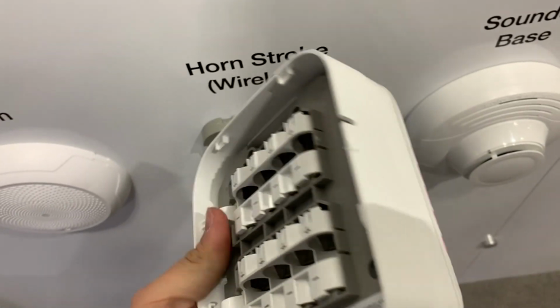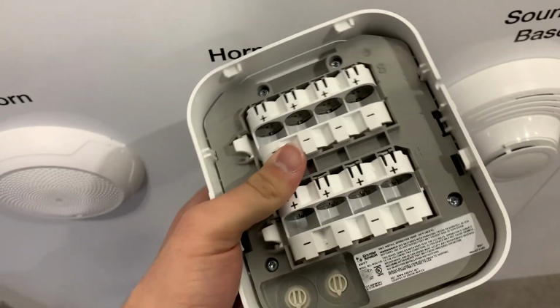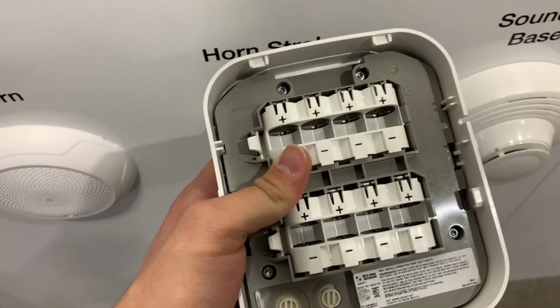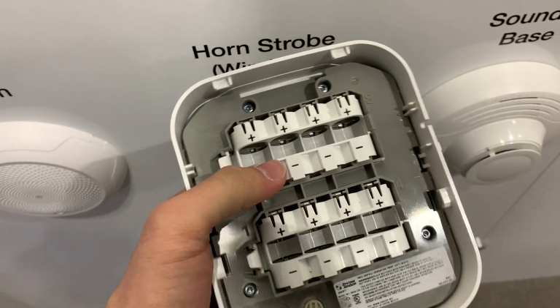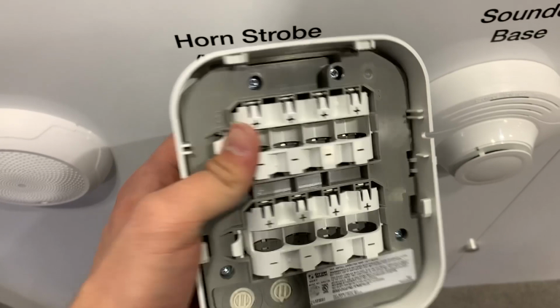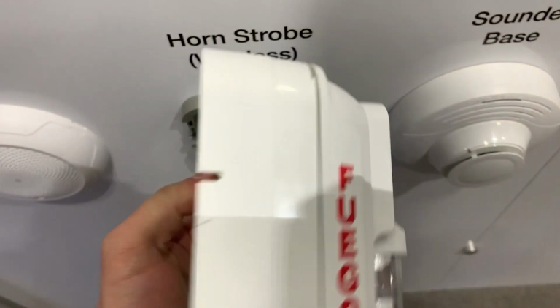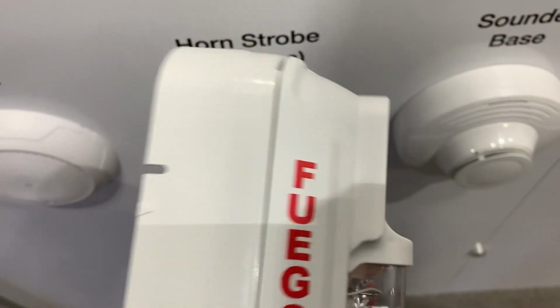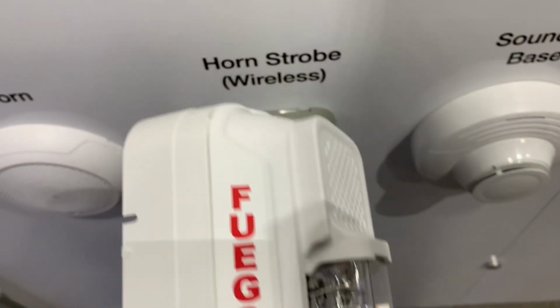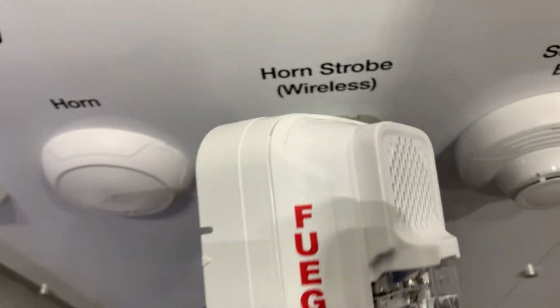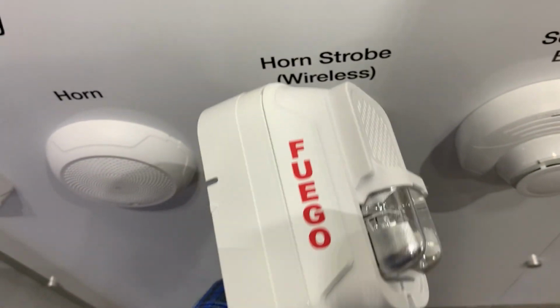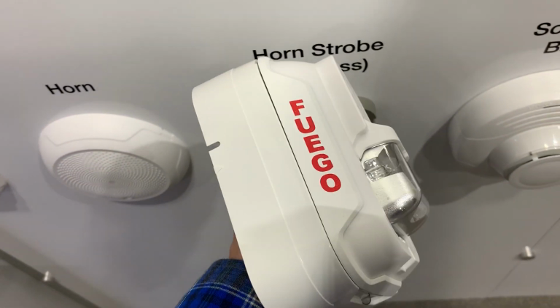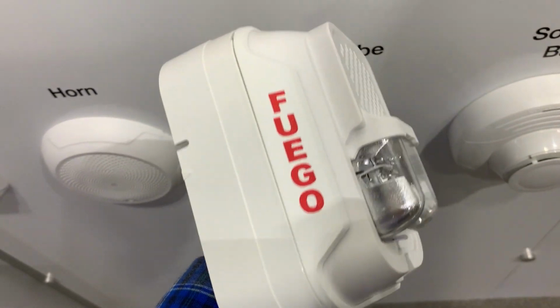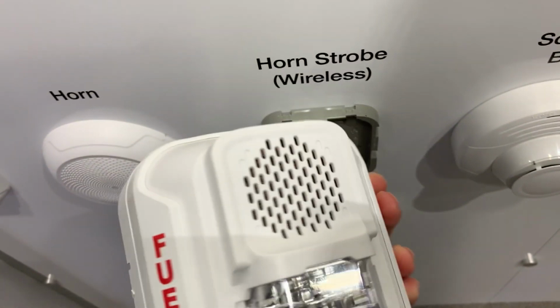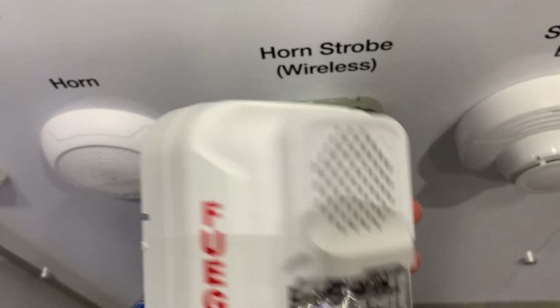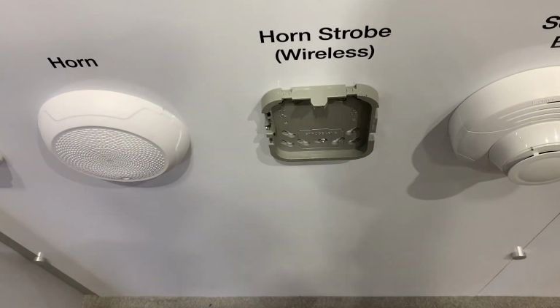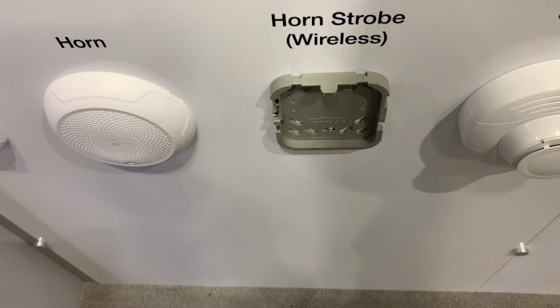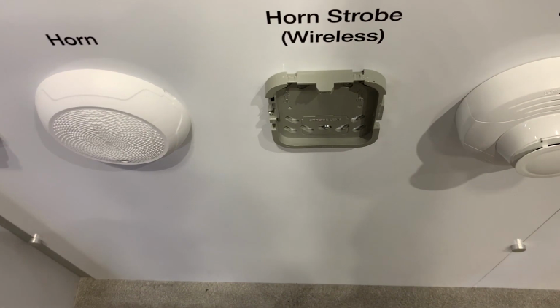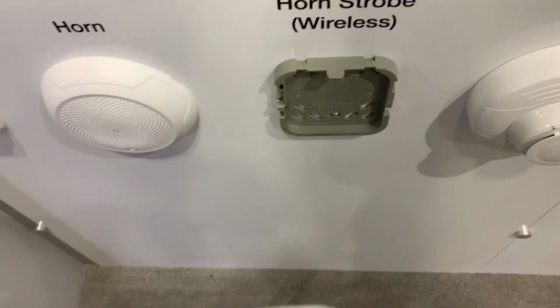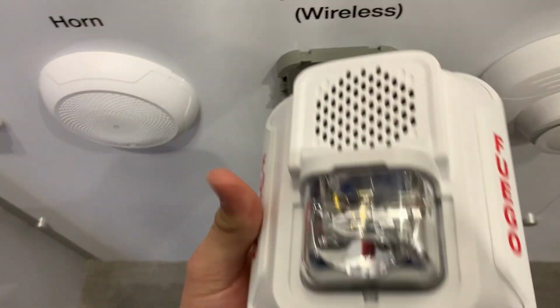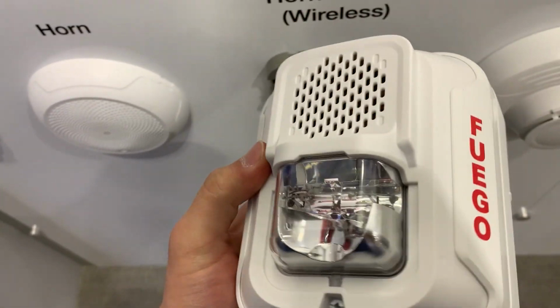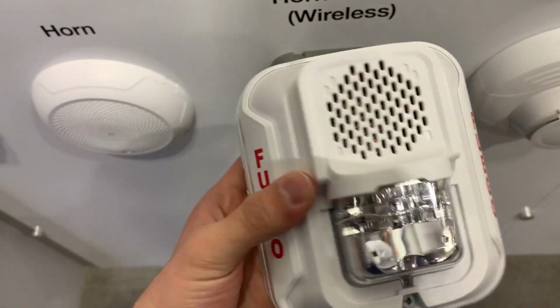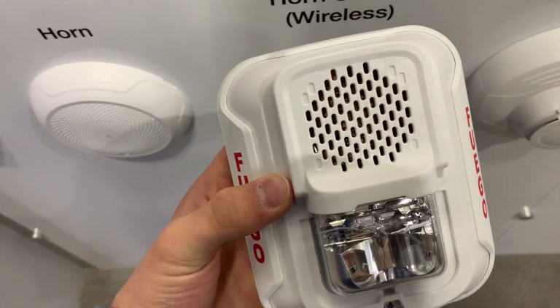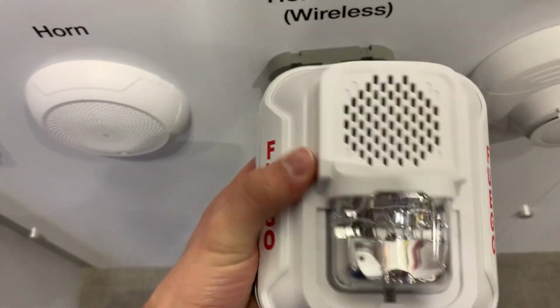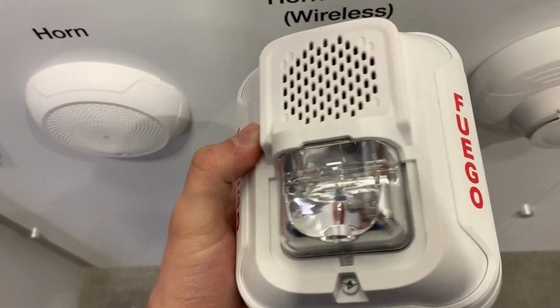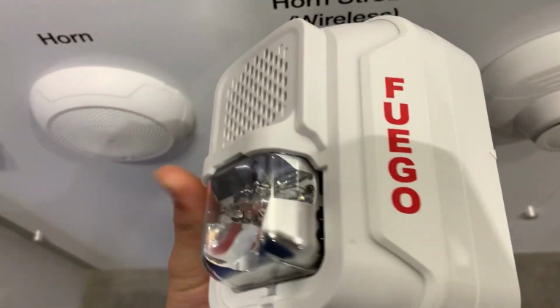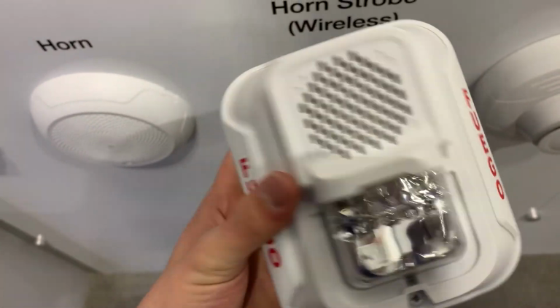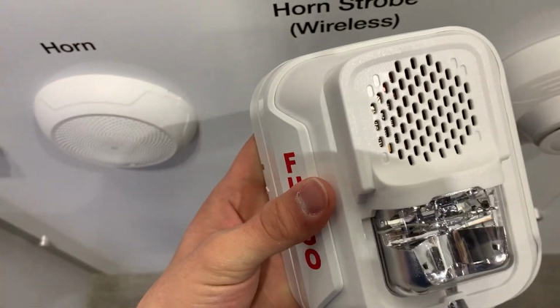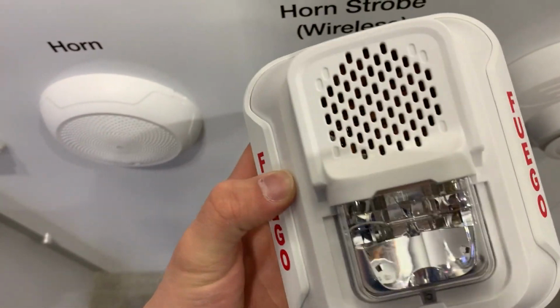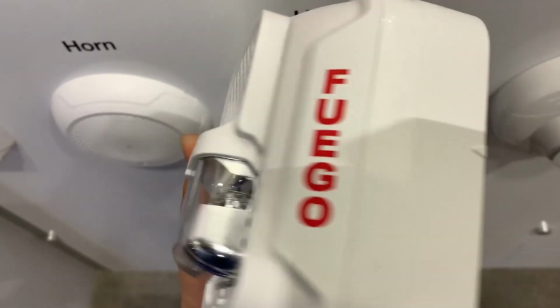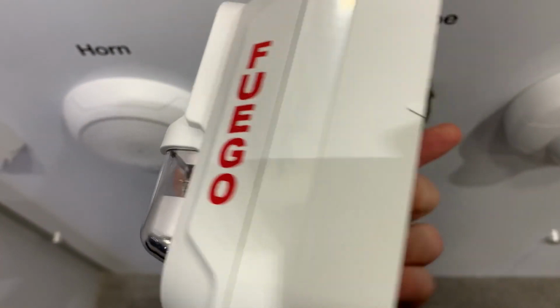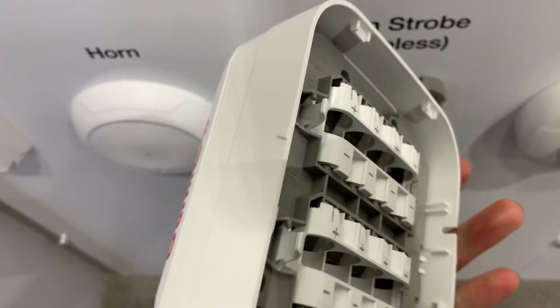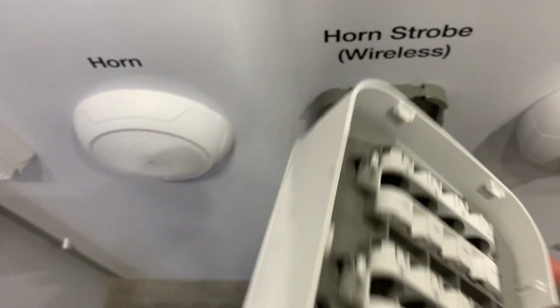Now, one of the things that they haven't seen yet is a wireless wall-mounted horn strobe. They said that they're going to be doing this for both low-frequency and regular horn strobes.